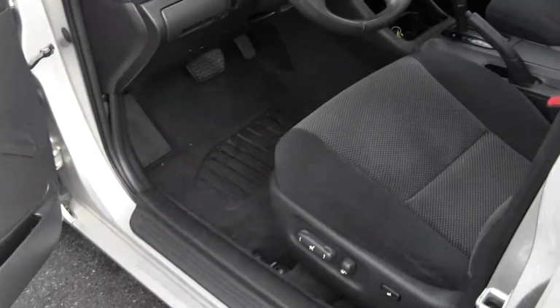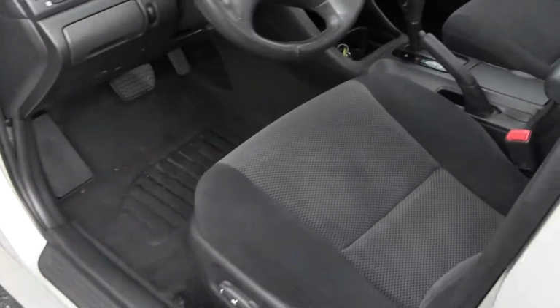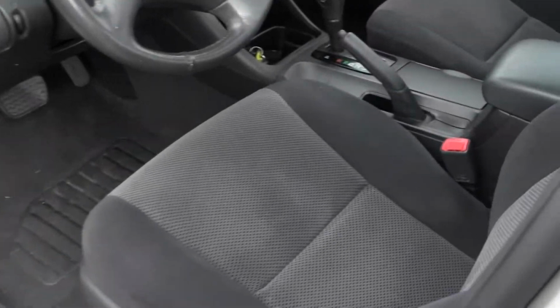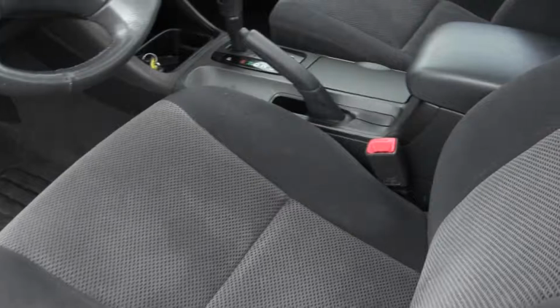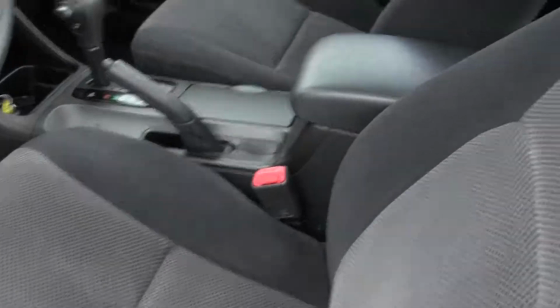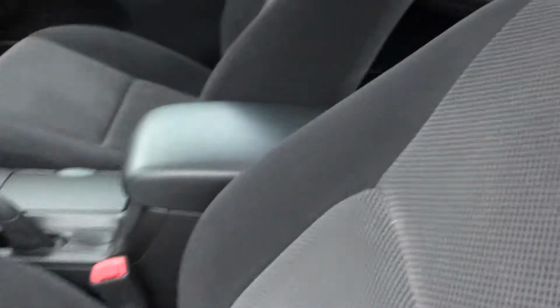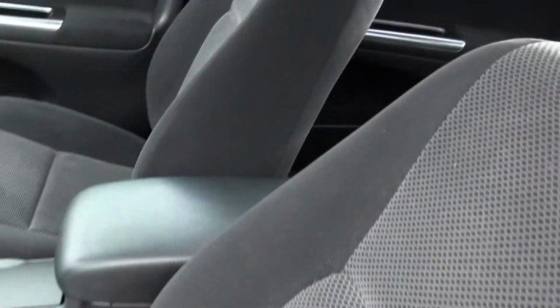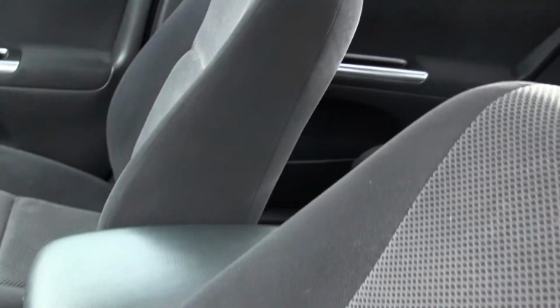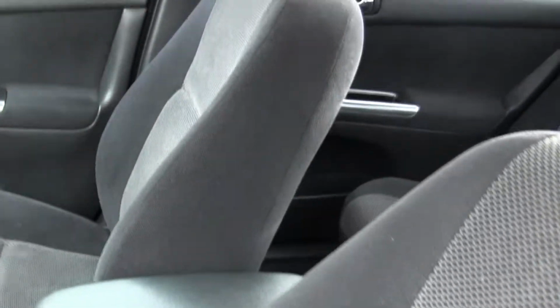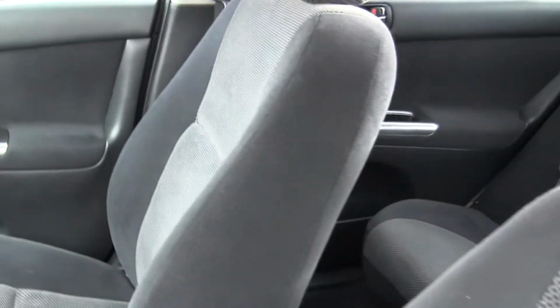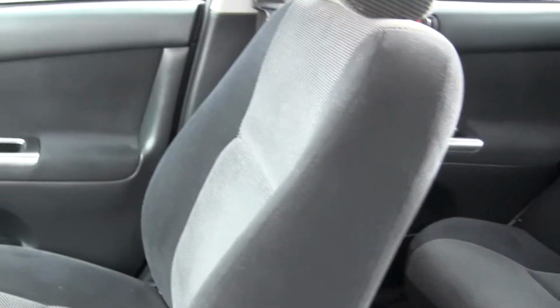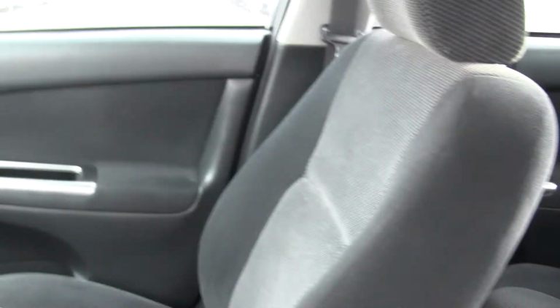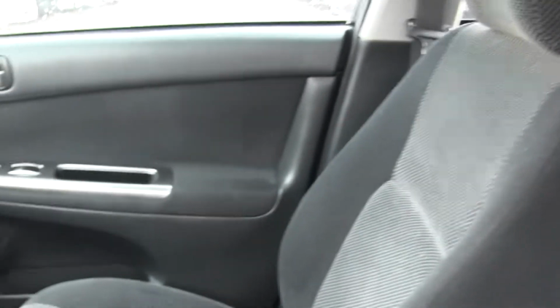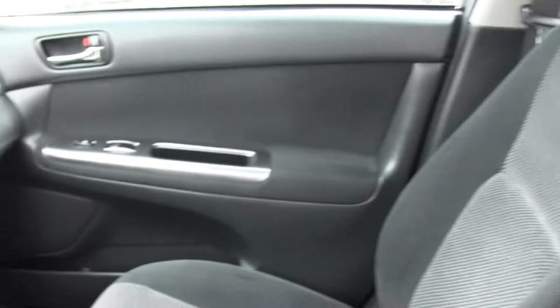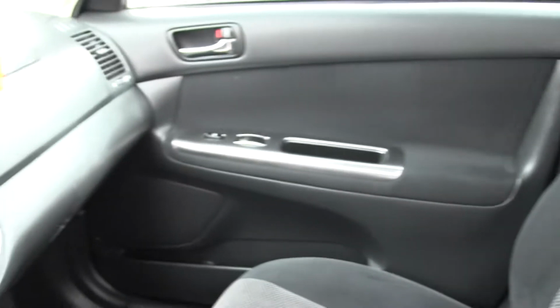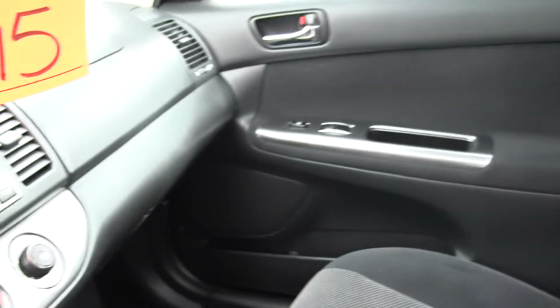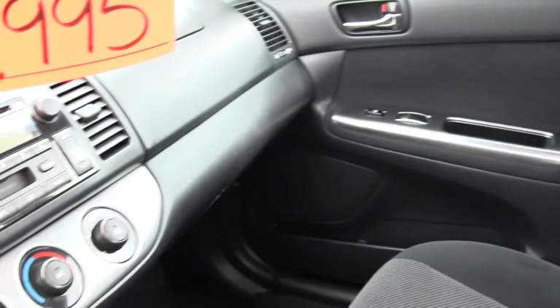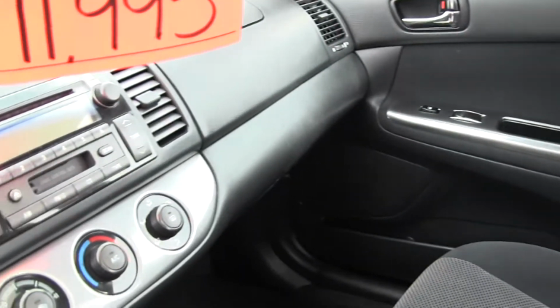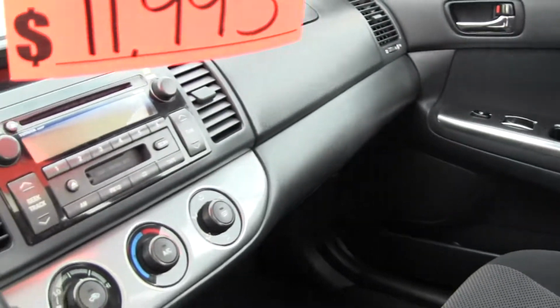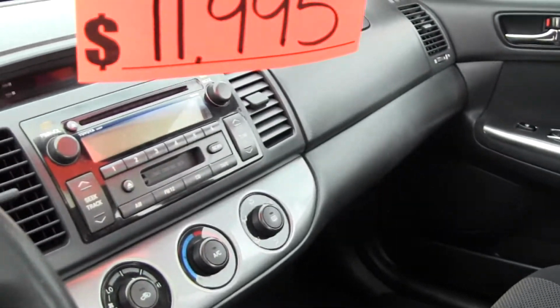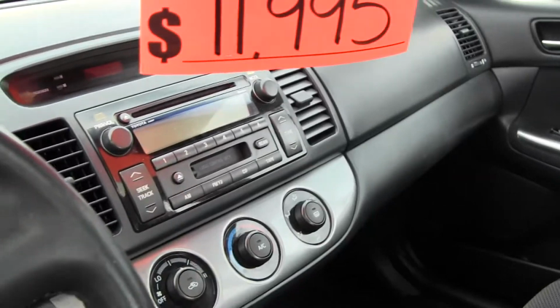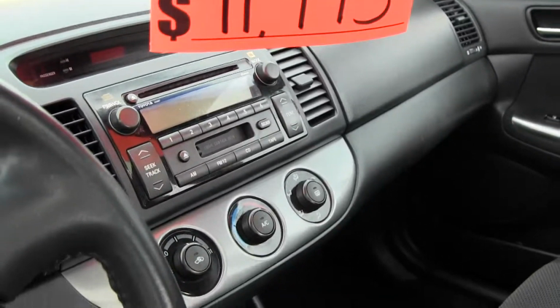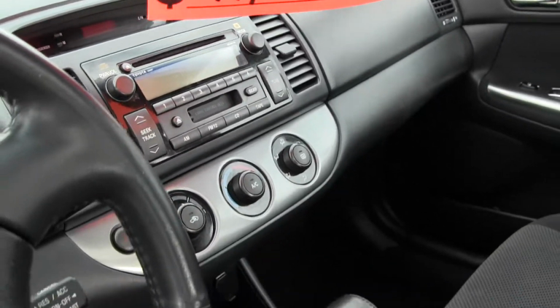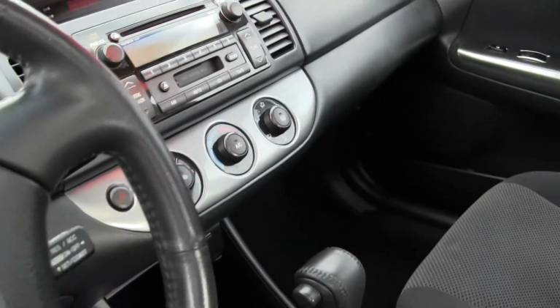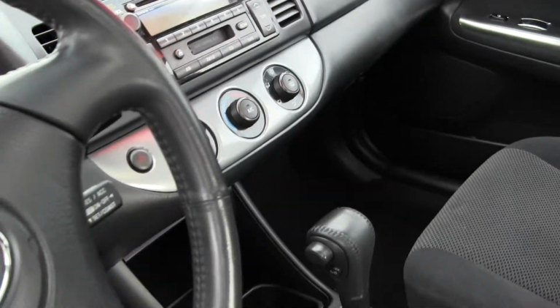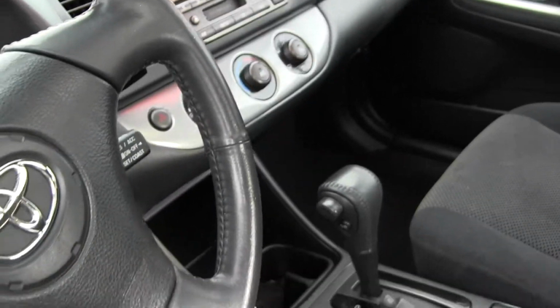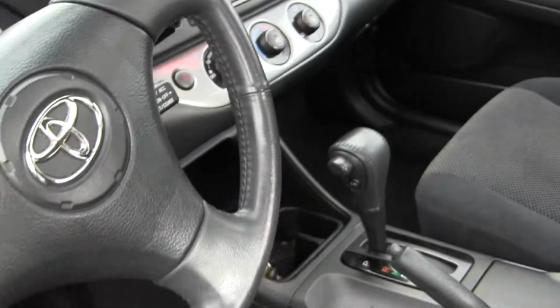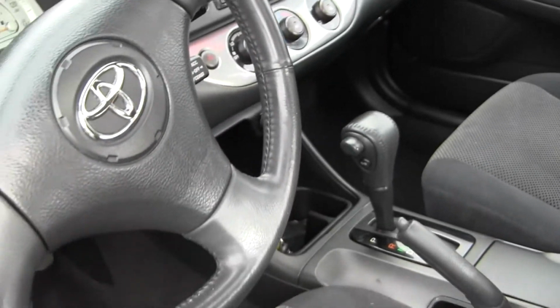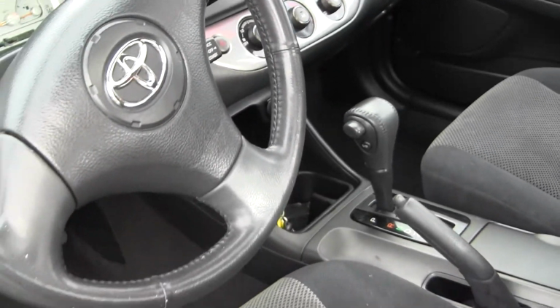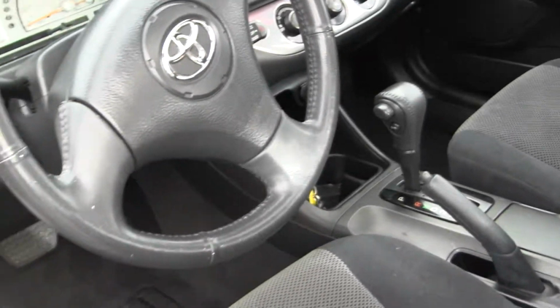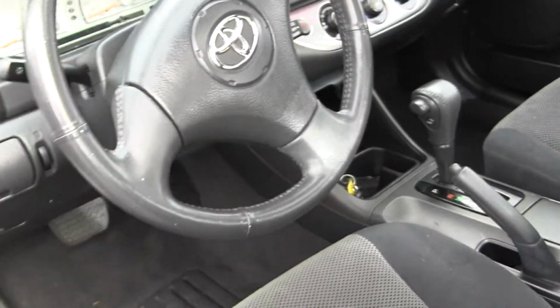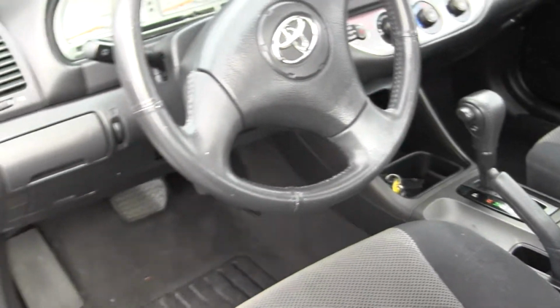Inside you can see it has nice black cloth seating, automatic transmission, AM-FM radio with a CD player, power windows and power locks. Also has a sunroof.